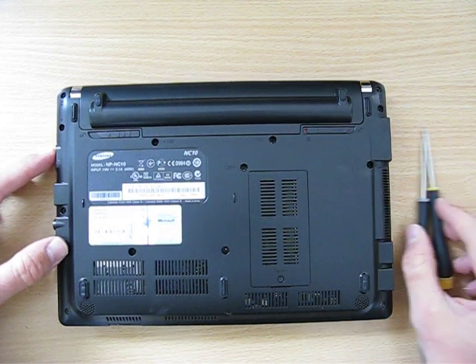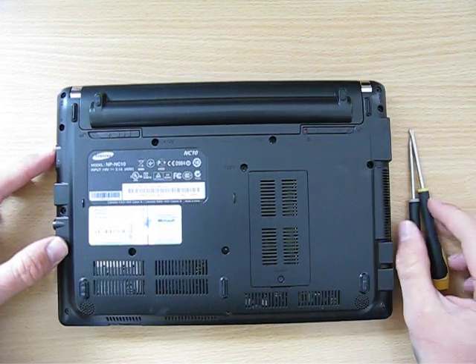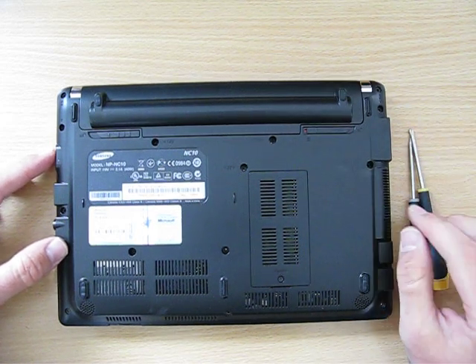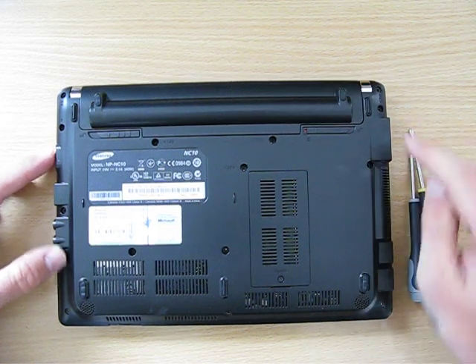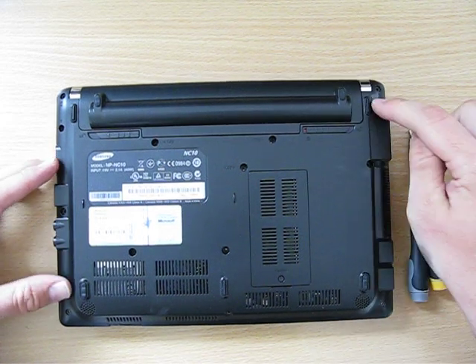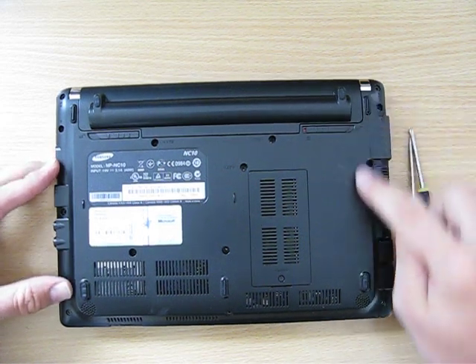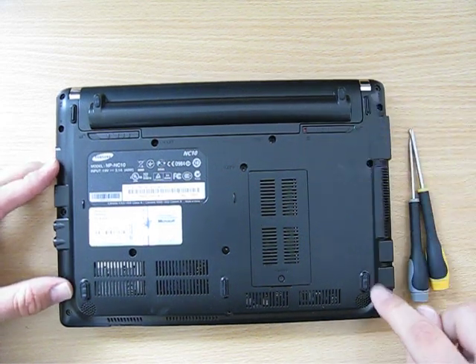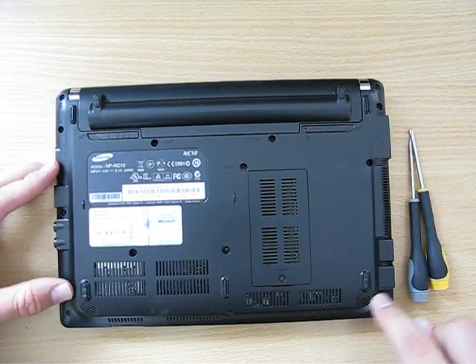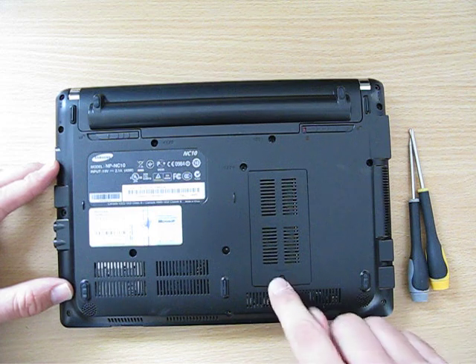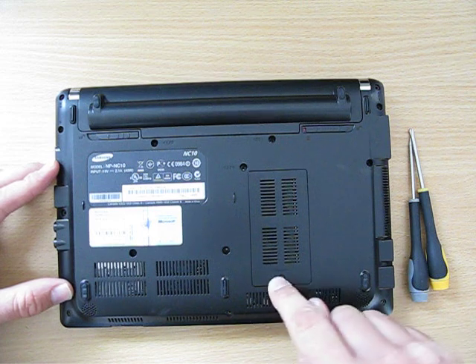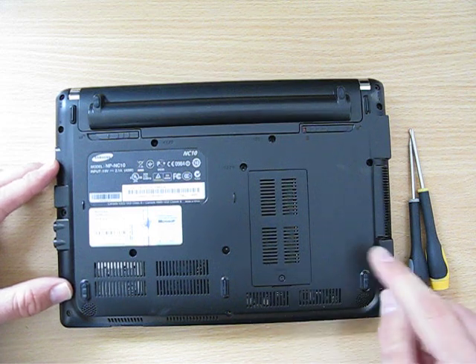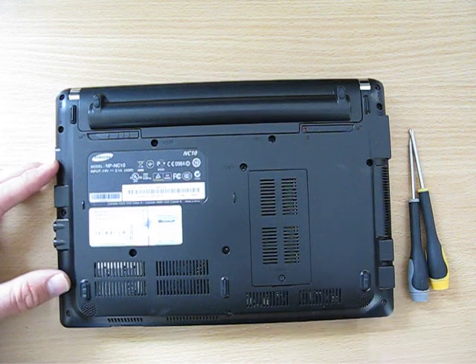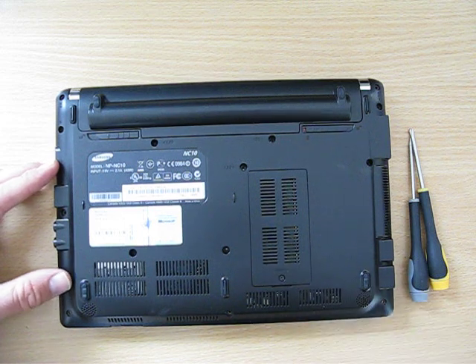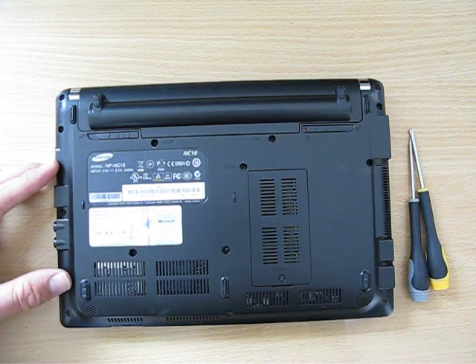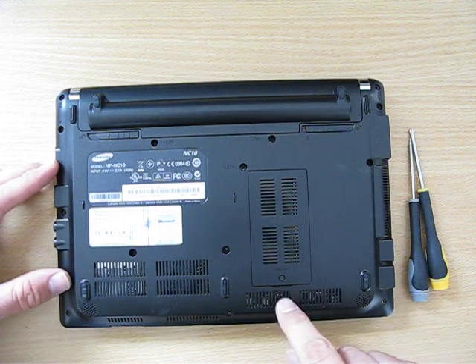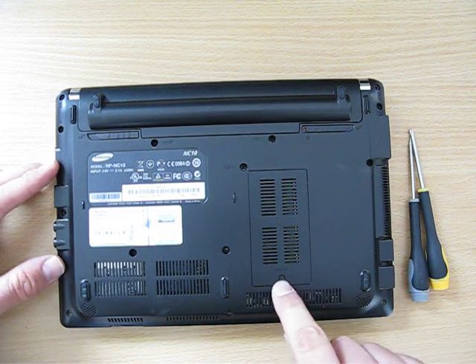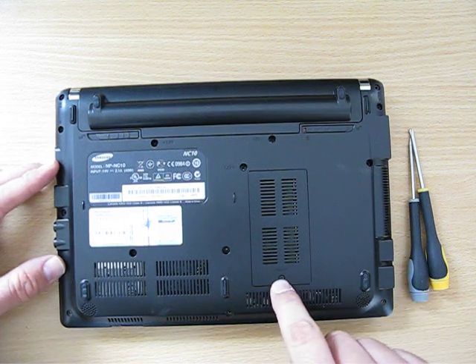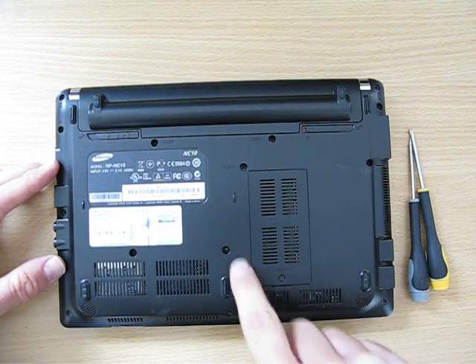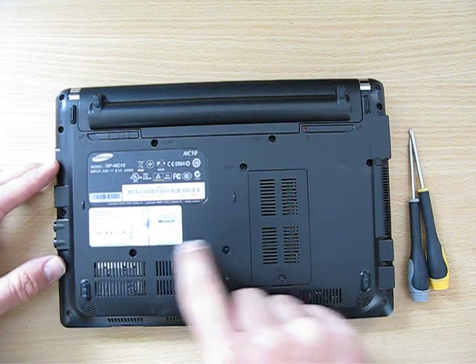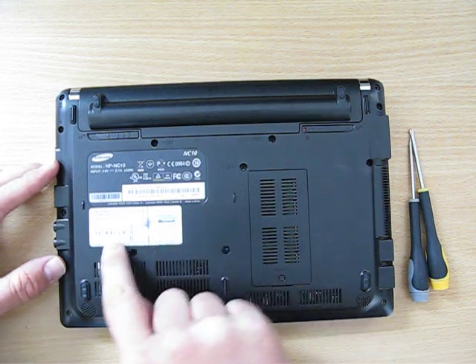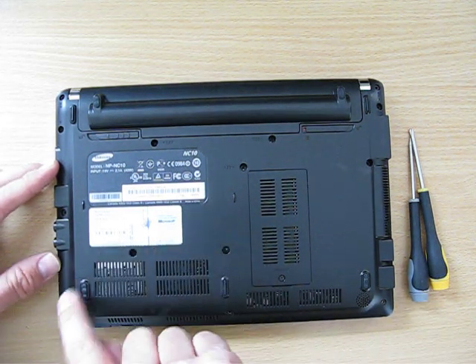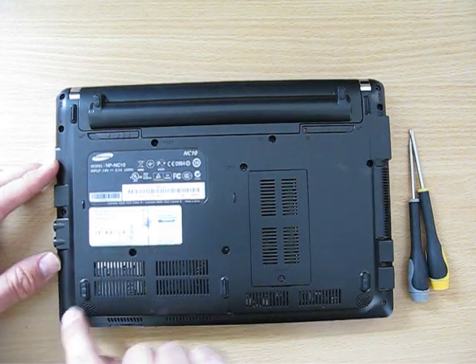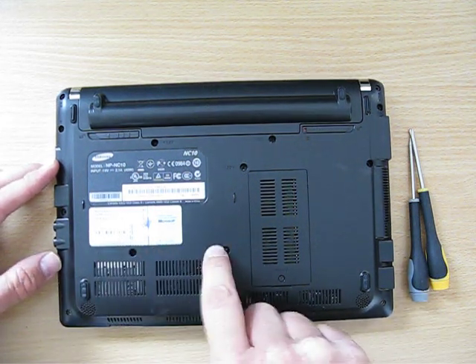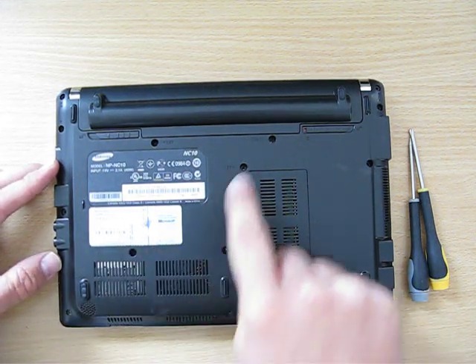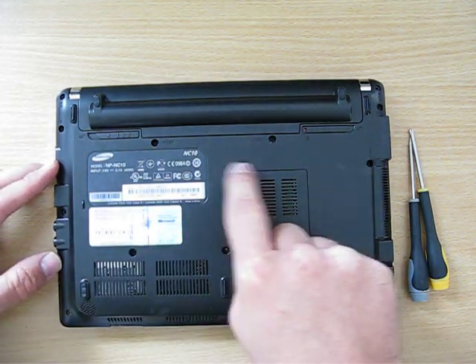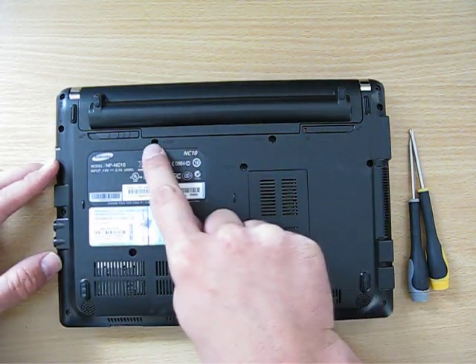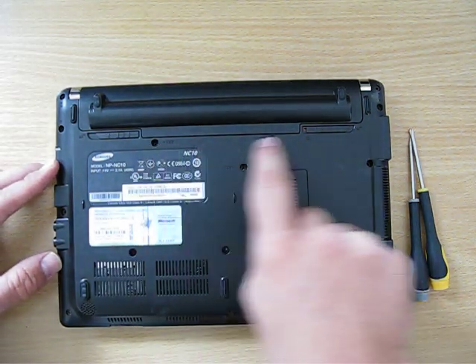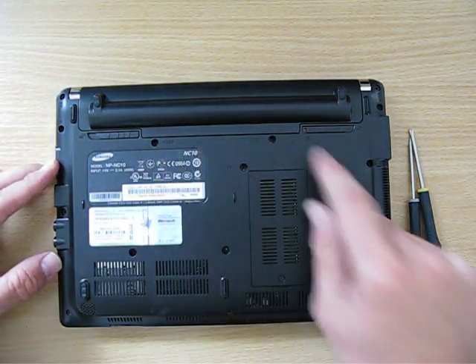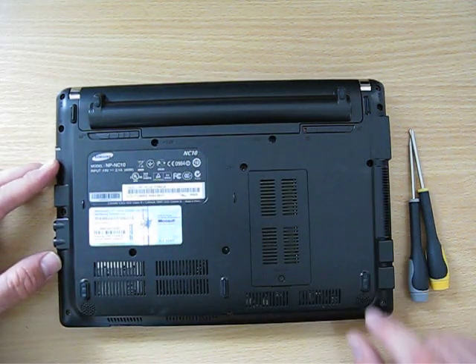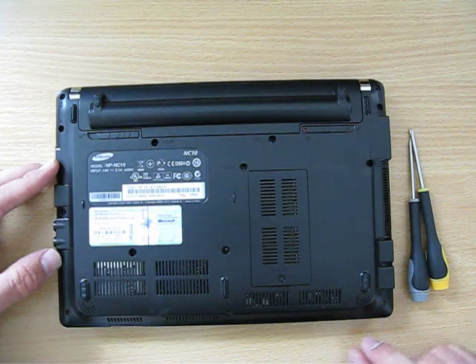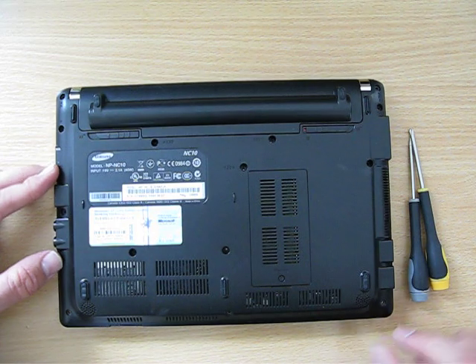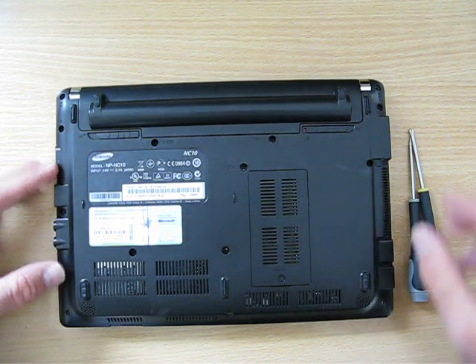Take all the screws out that you can see. Leave them in with the RAM covering, but every other one, including the keyboard ones, take every one out.